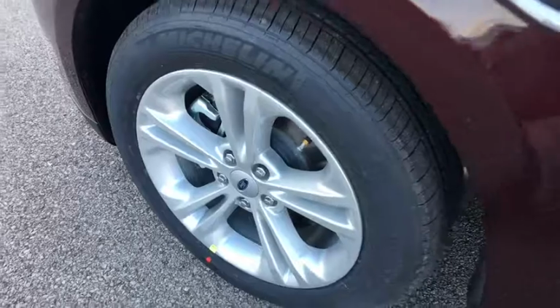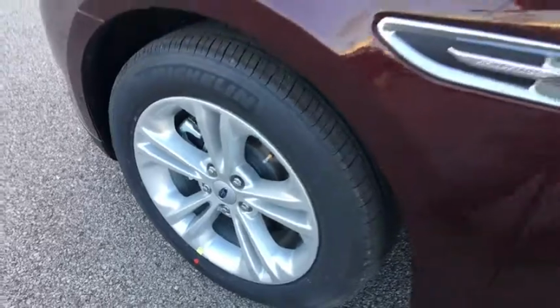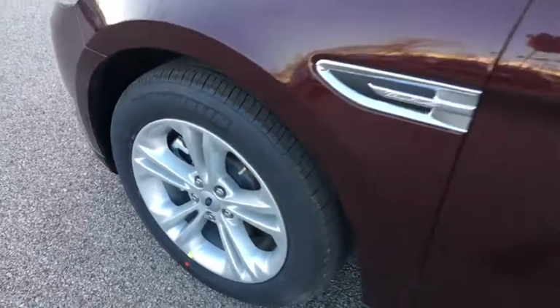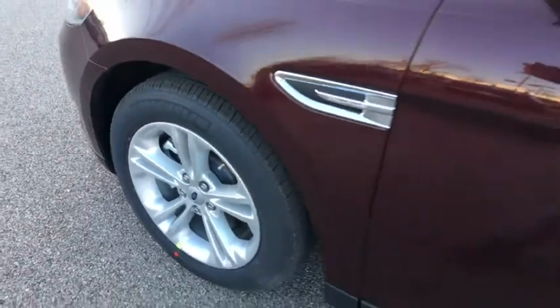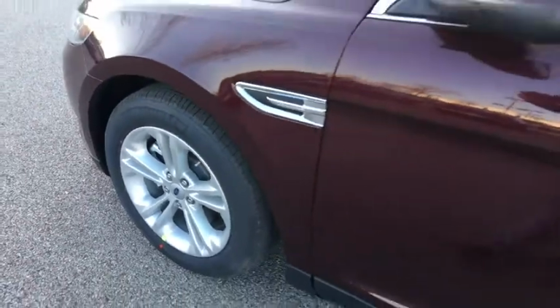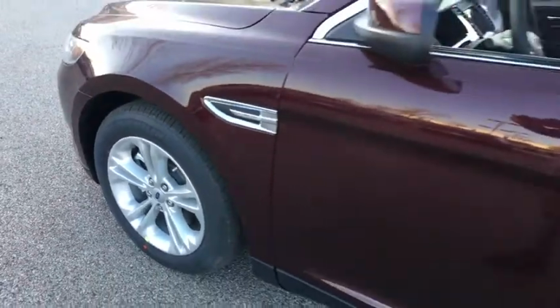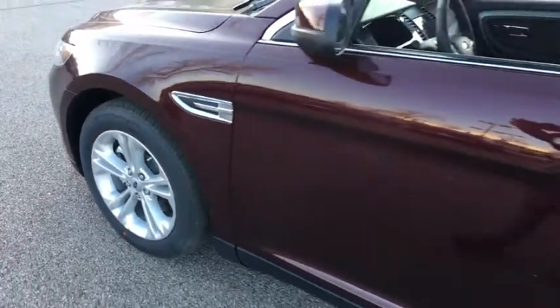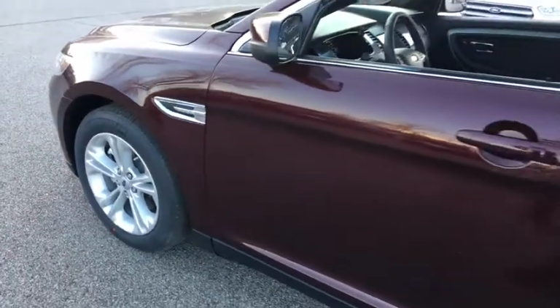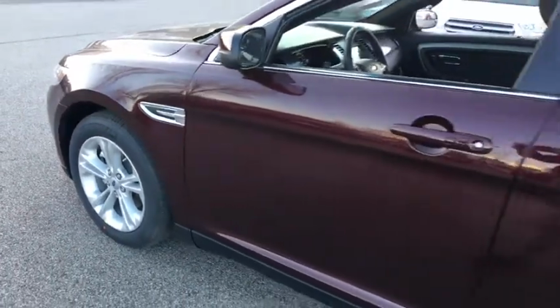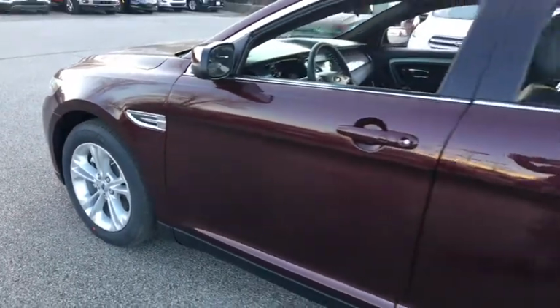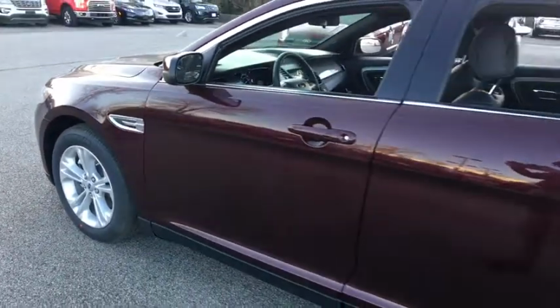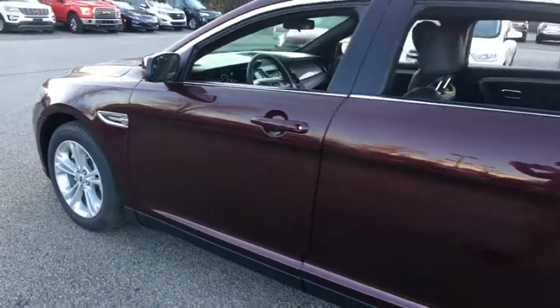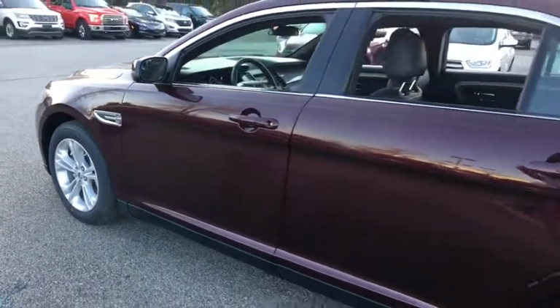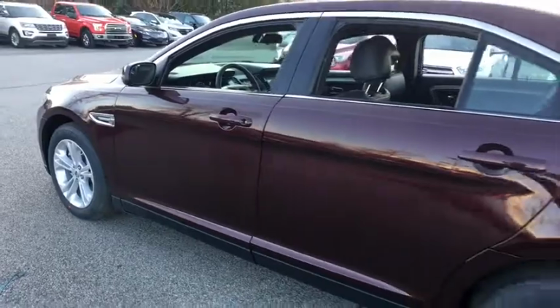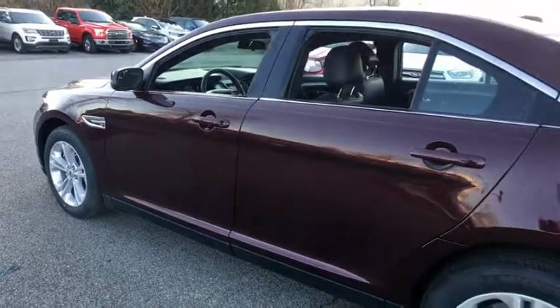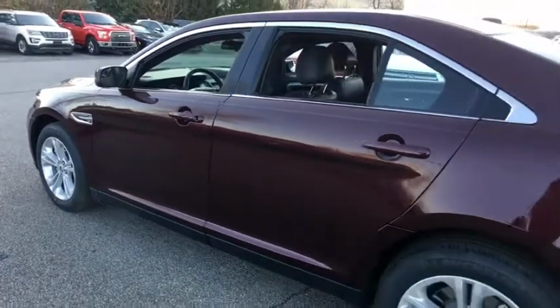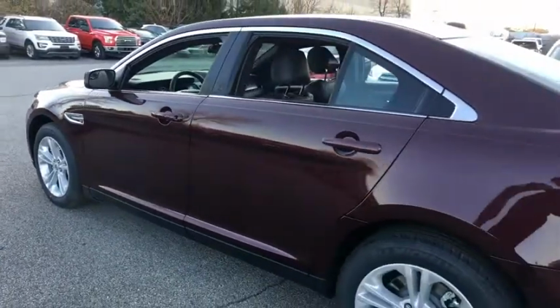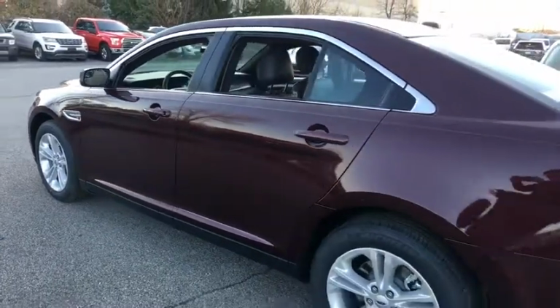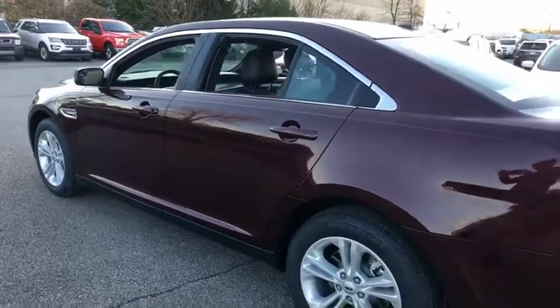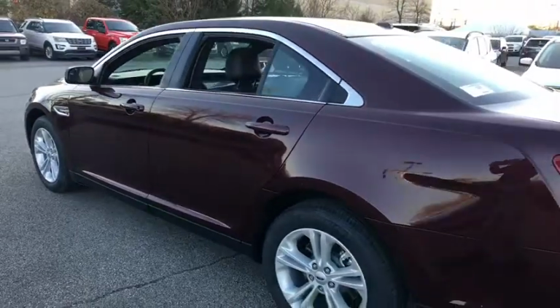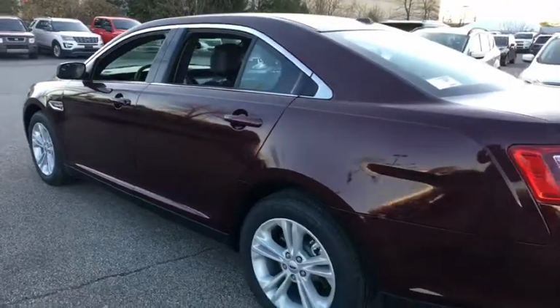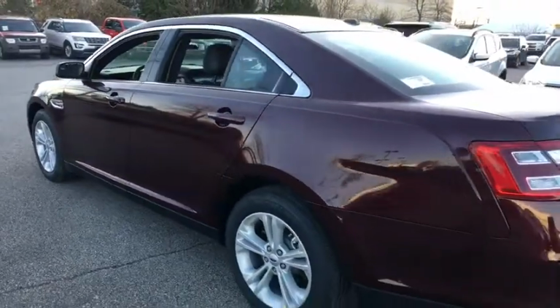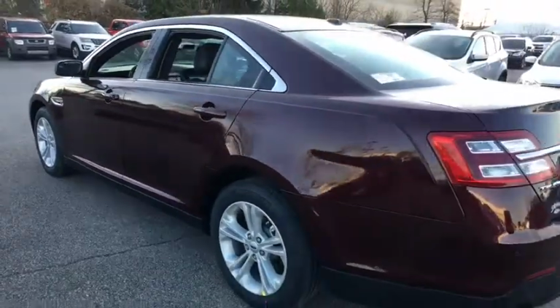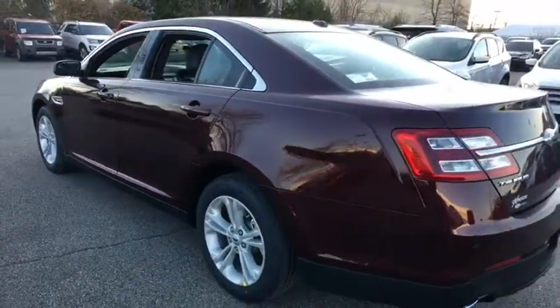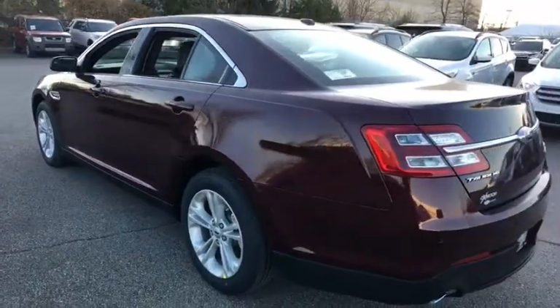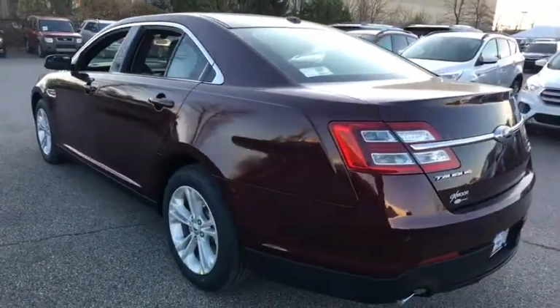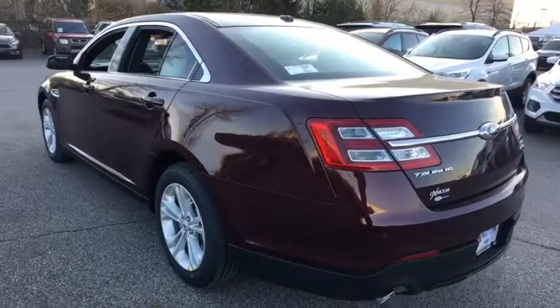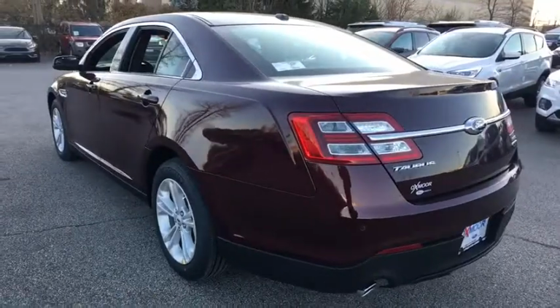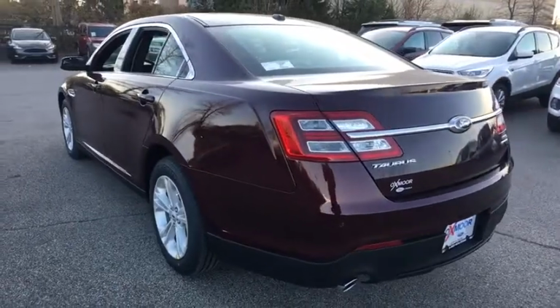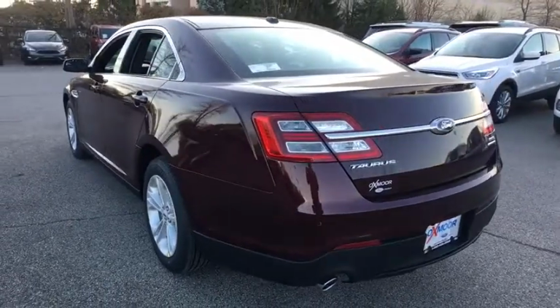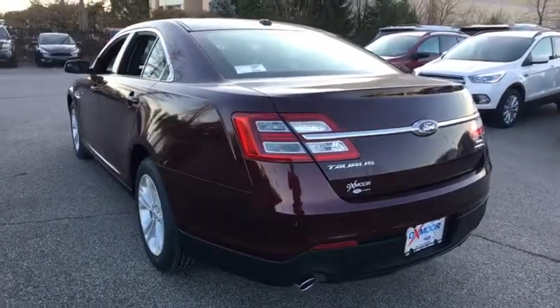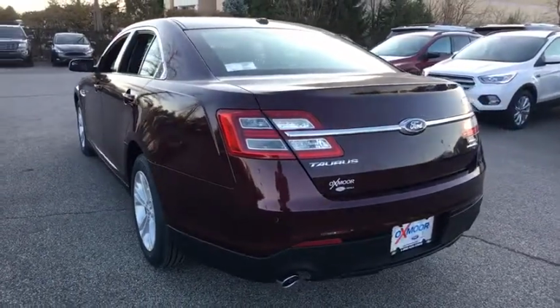2019 Ford Taurus. This is it. Crafted by an obsessive engineering and design team, the Taurus was created to compete with some of the world's best. This vehicle has less than 100 miles.